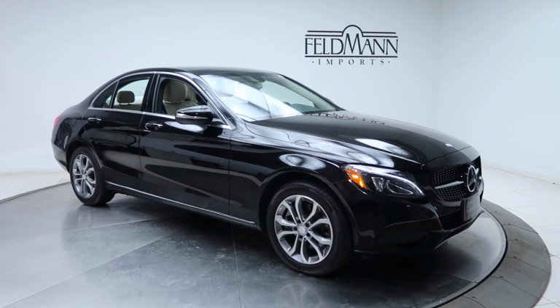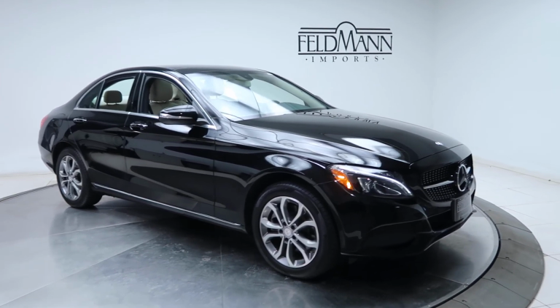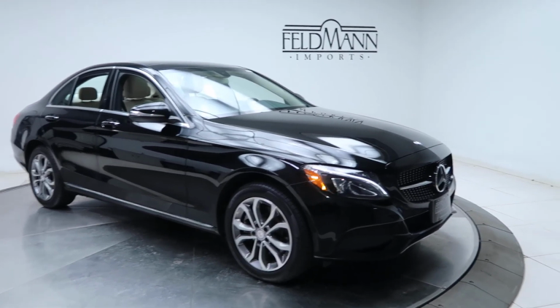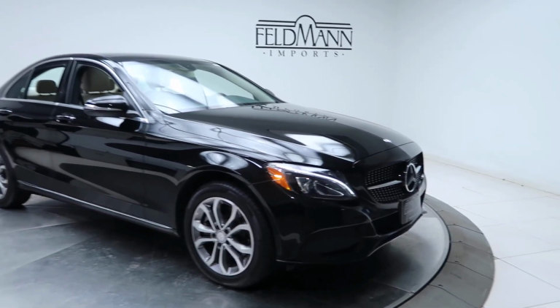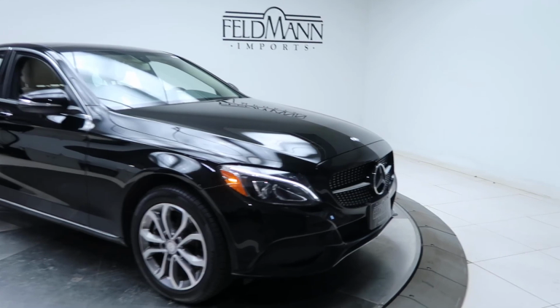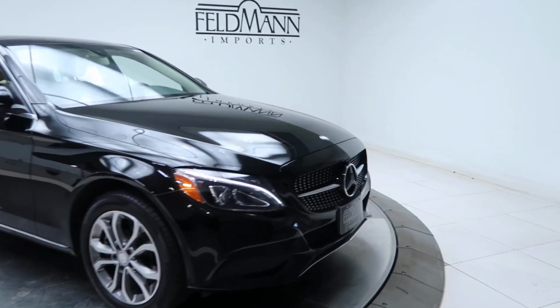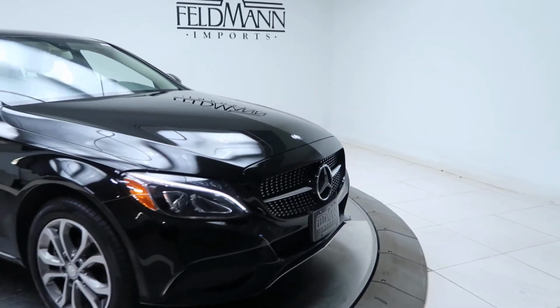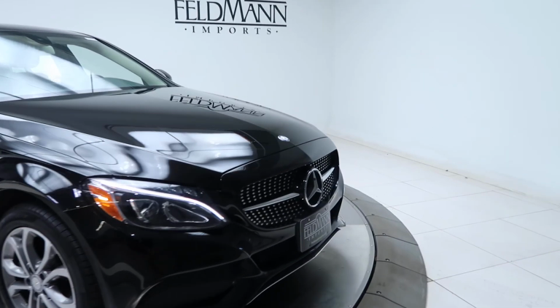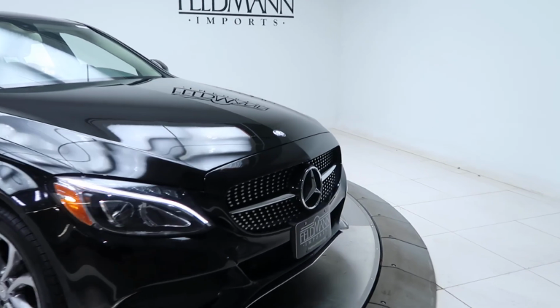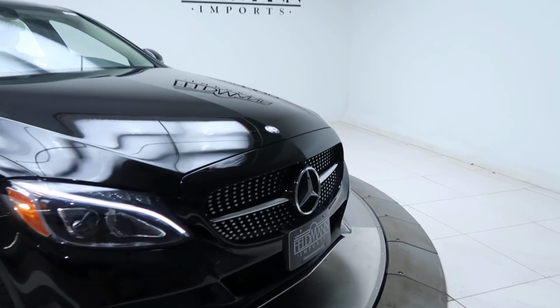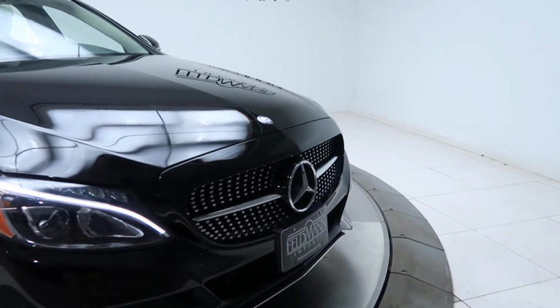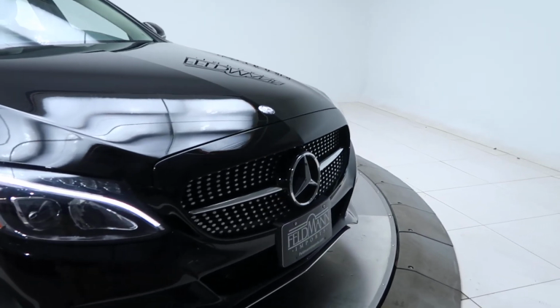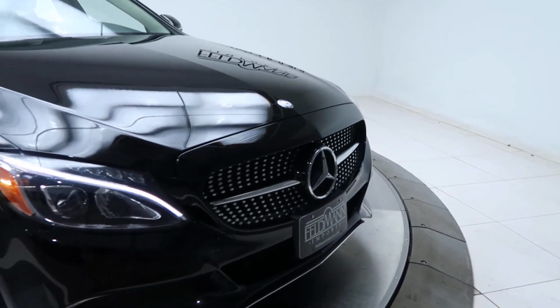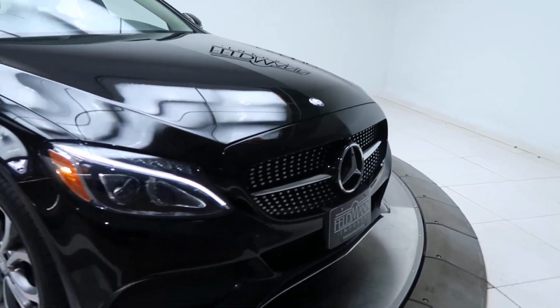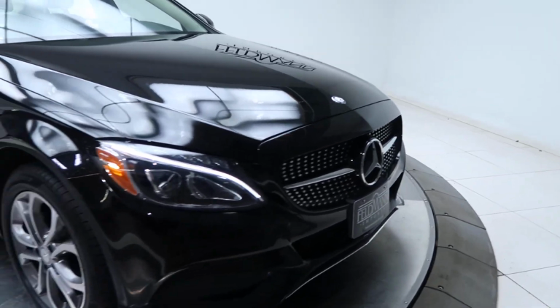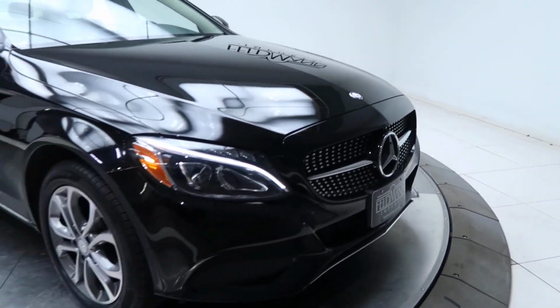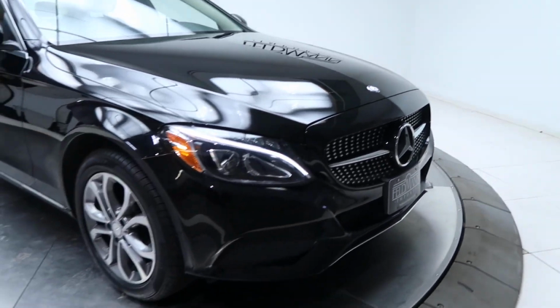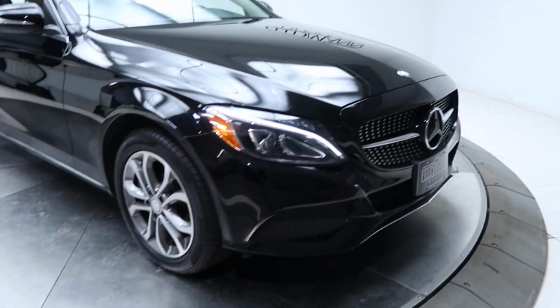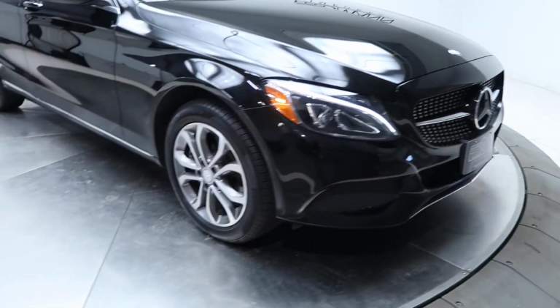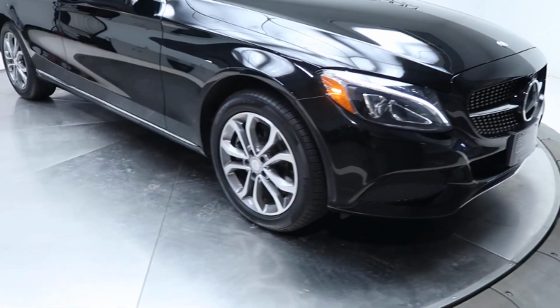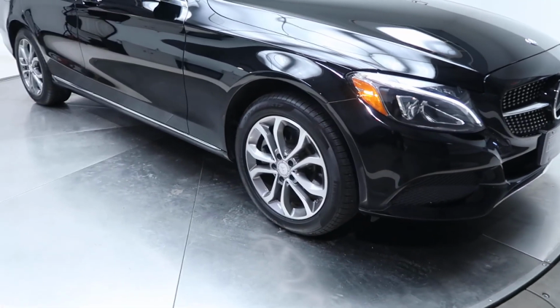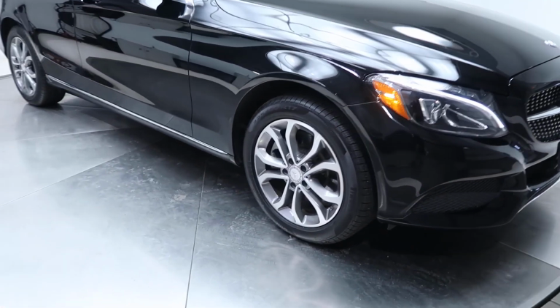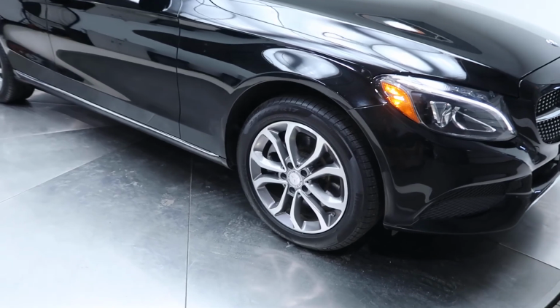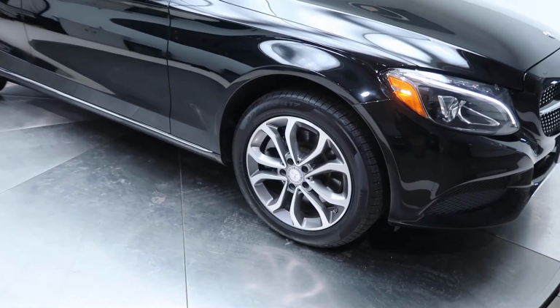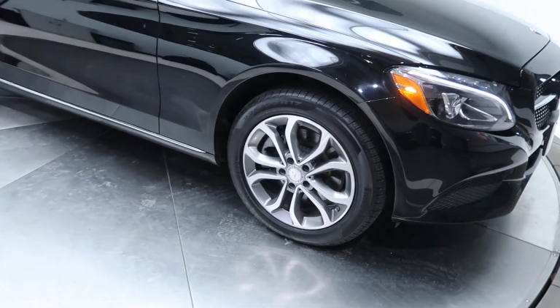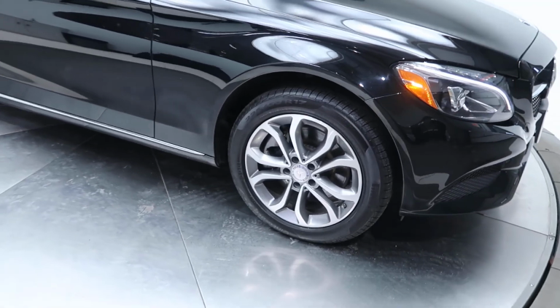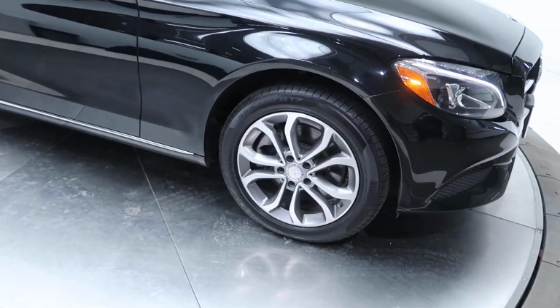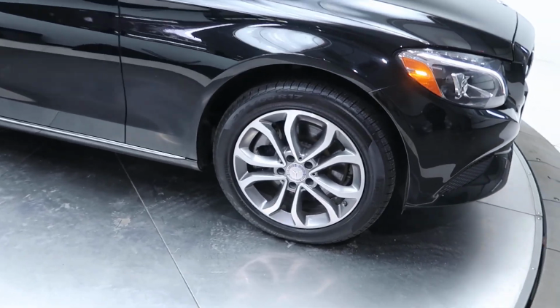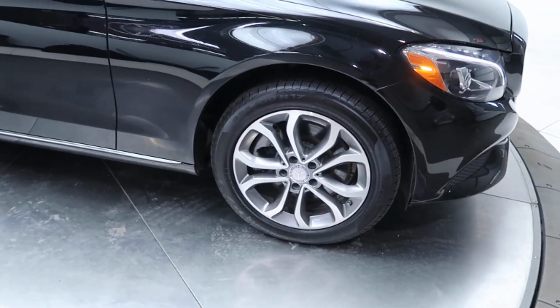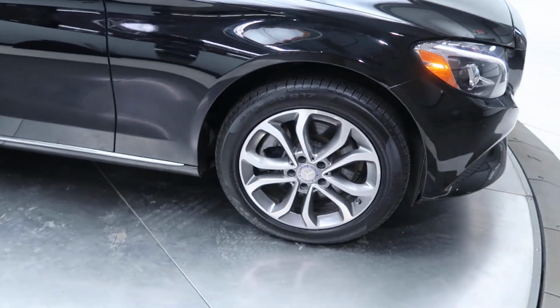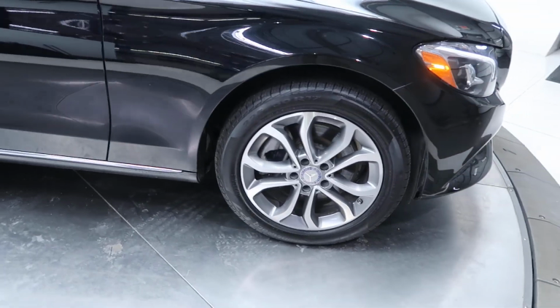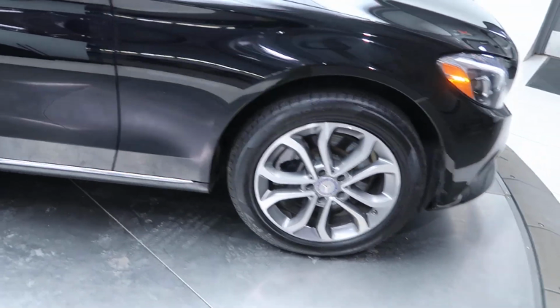Up front we've got a diamond style grille, twin 17-inch 5-spoke wheels, and the tires are in good condition.